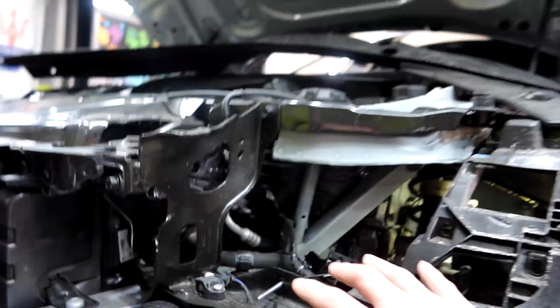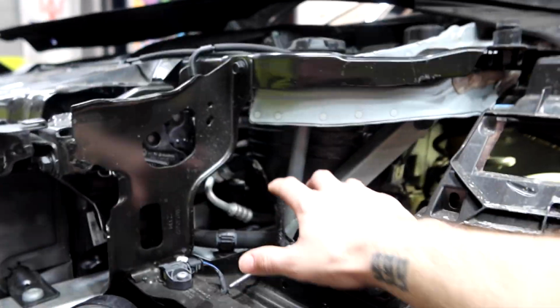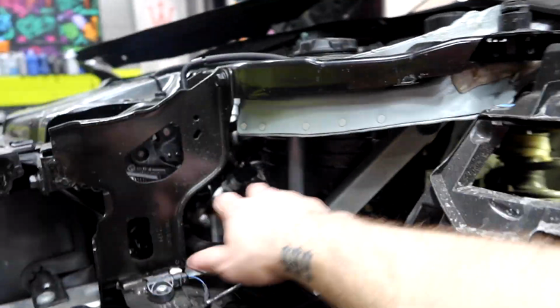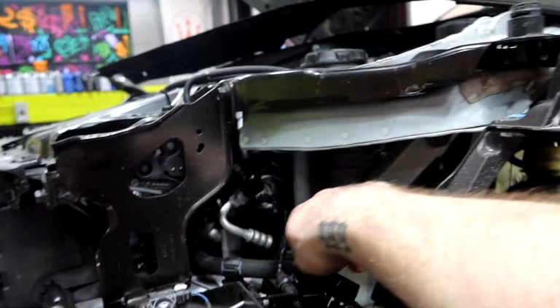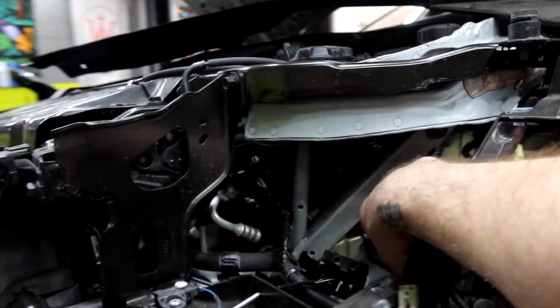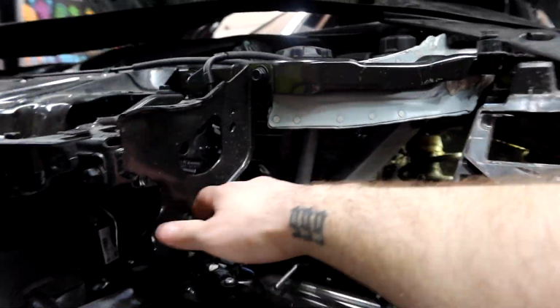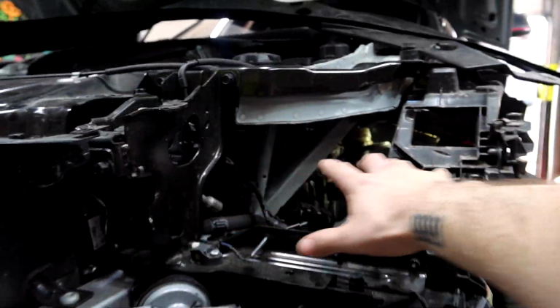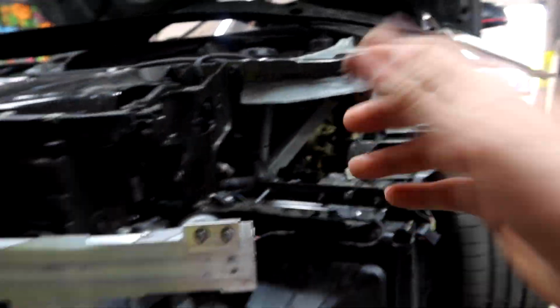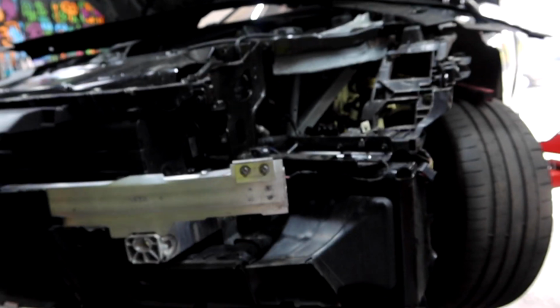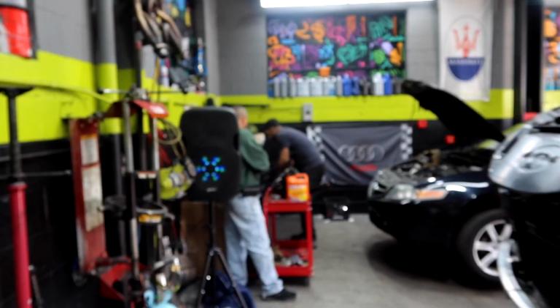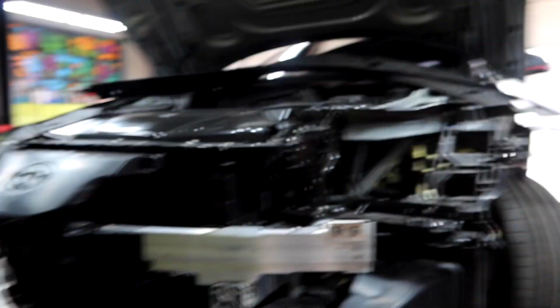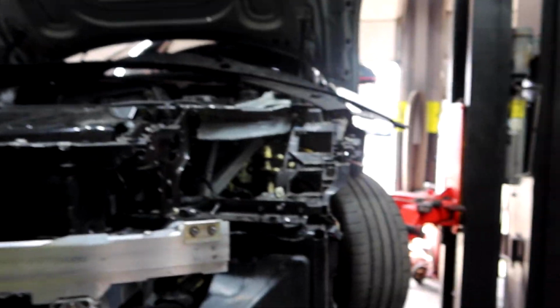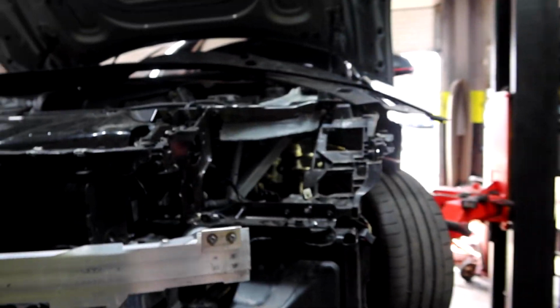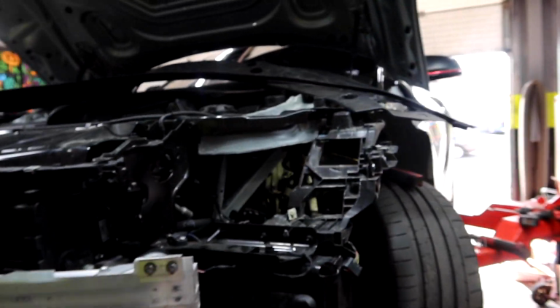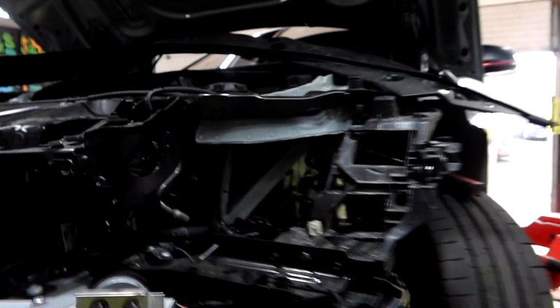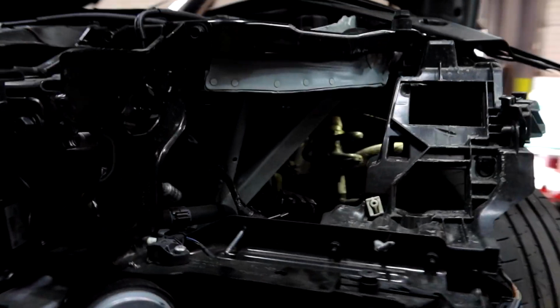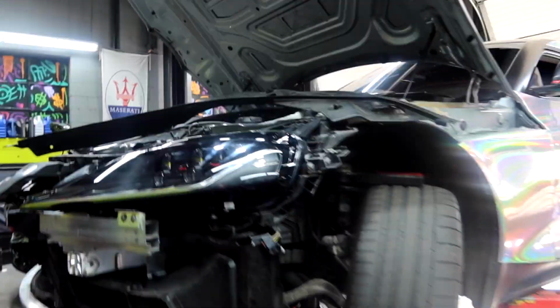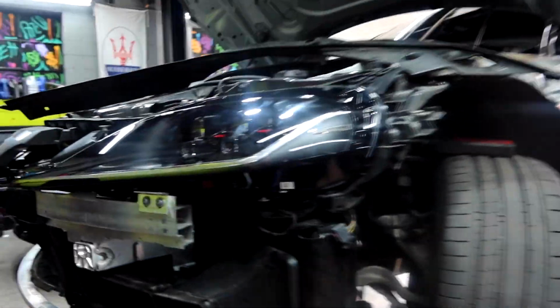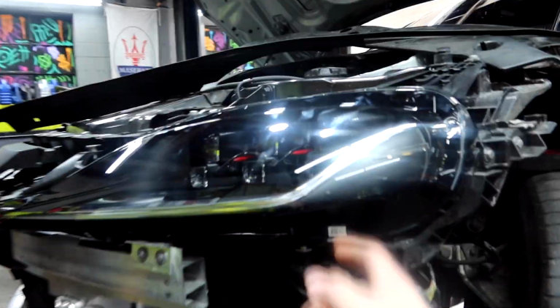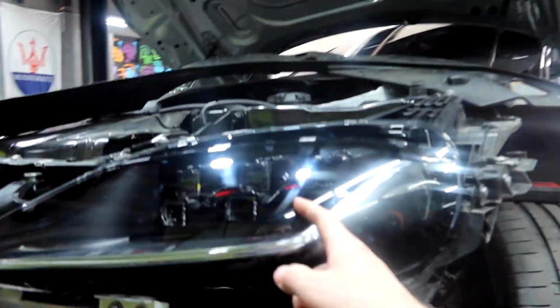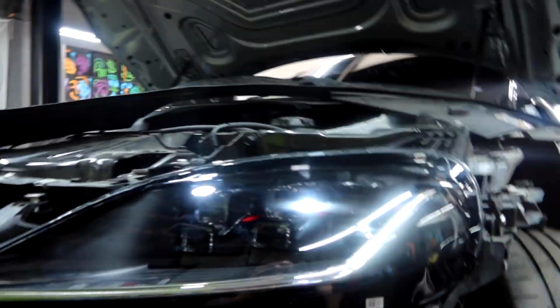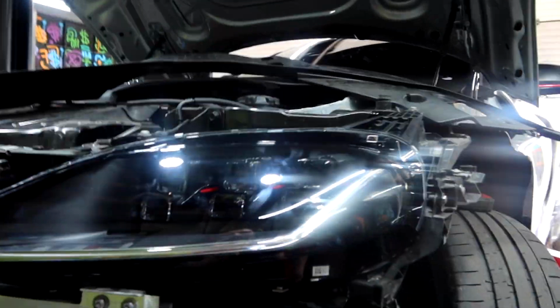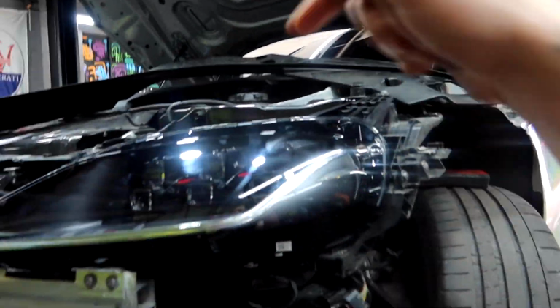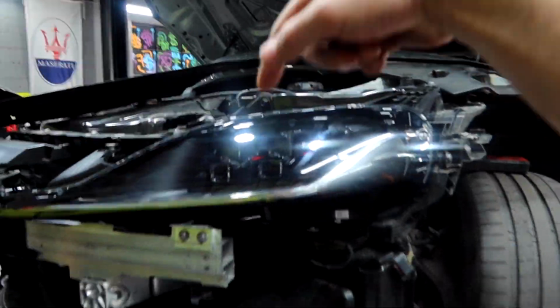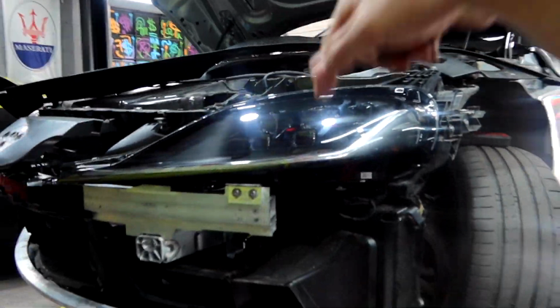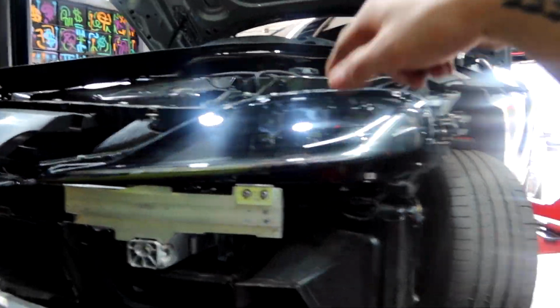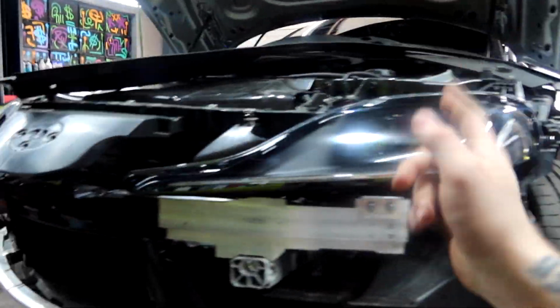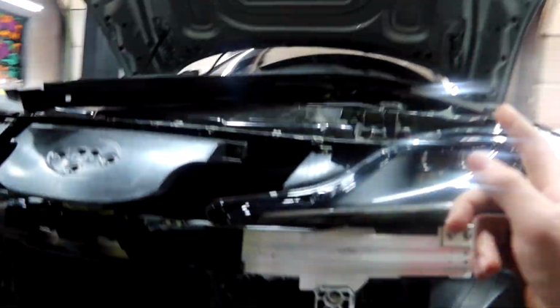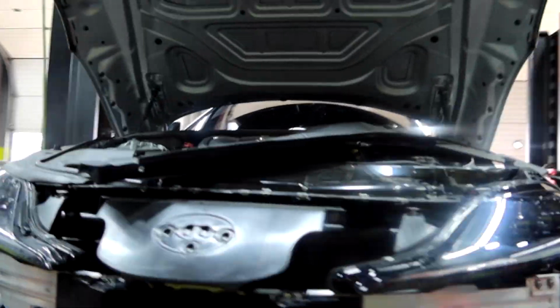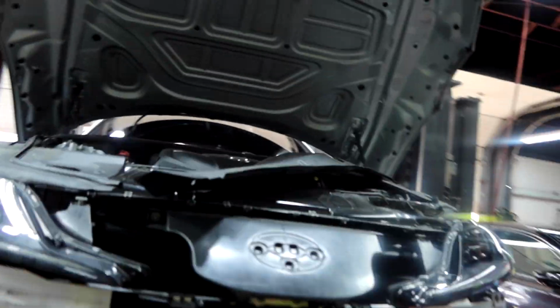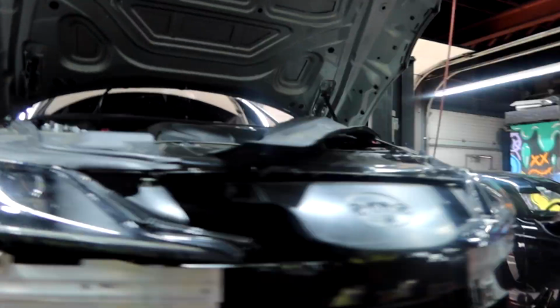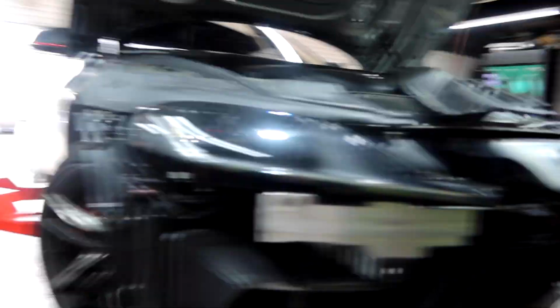Headlight's gone — the car looks naked right now. But I'm getting the other one put on and we go from there. We got the headlight in. 88 Illinois Ave — guys, if you need any work done in Paterson, New Jersey, come check them out.